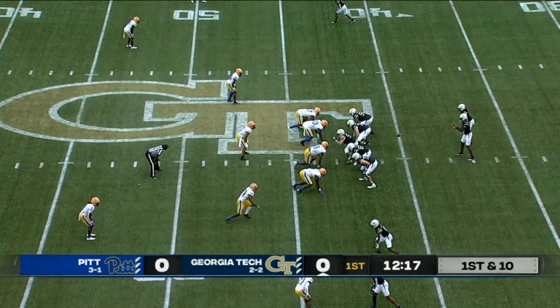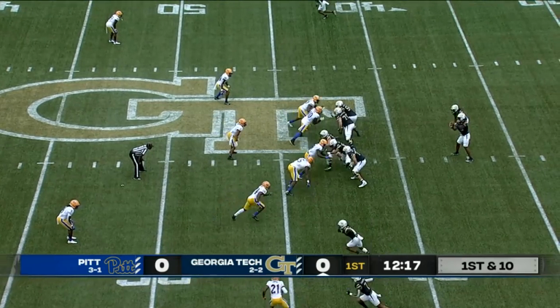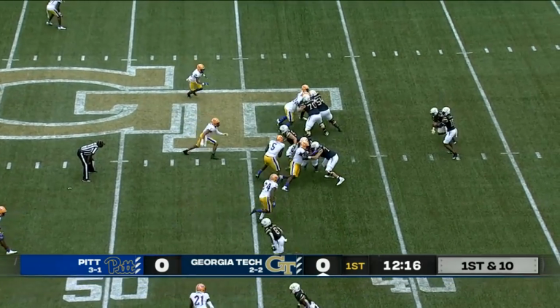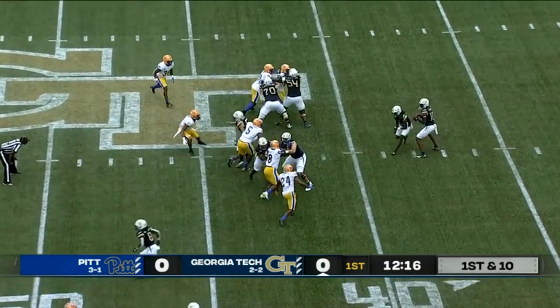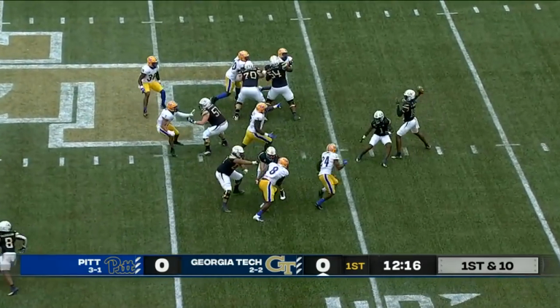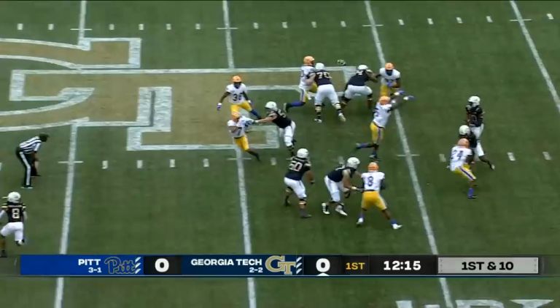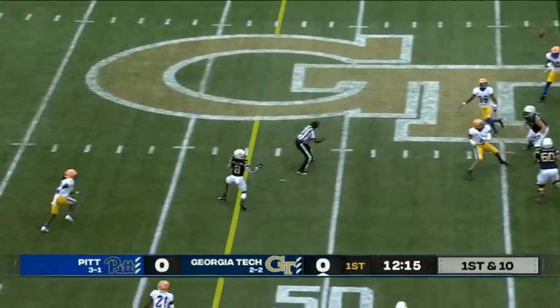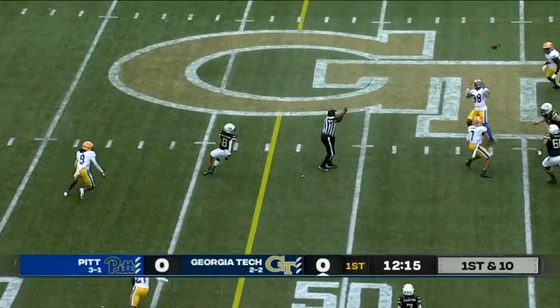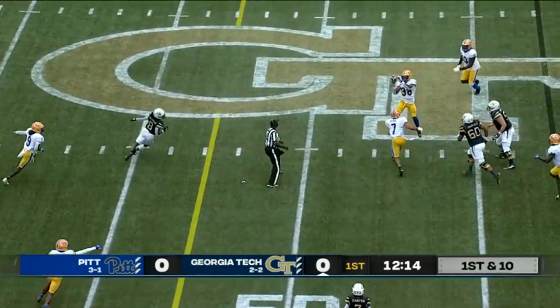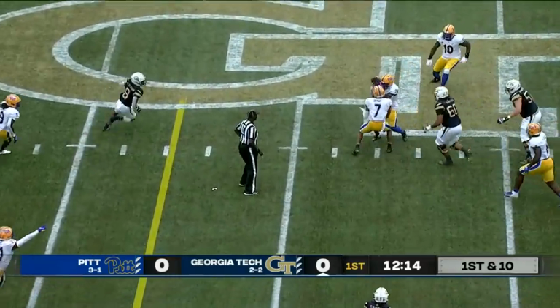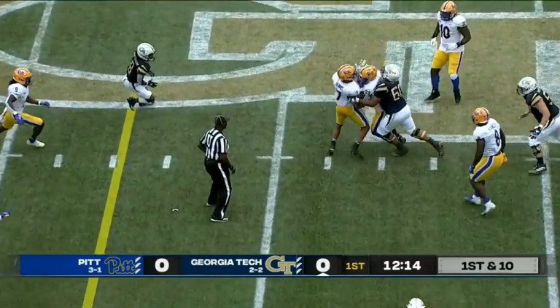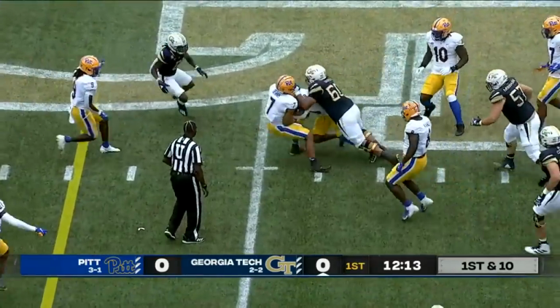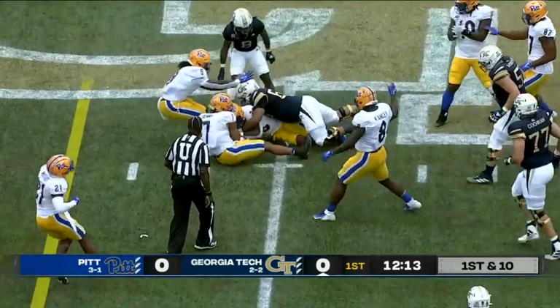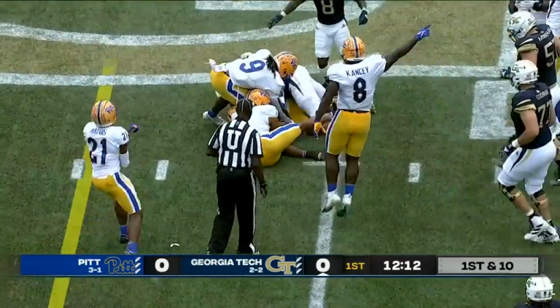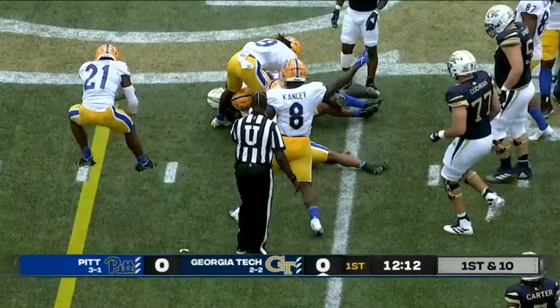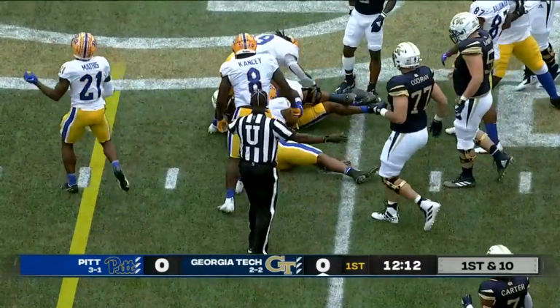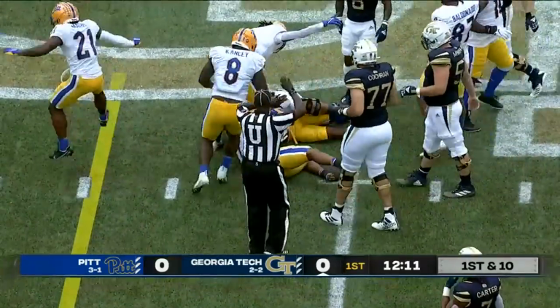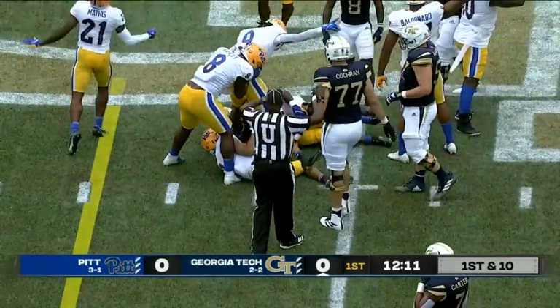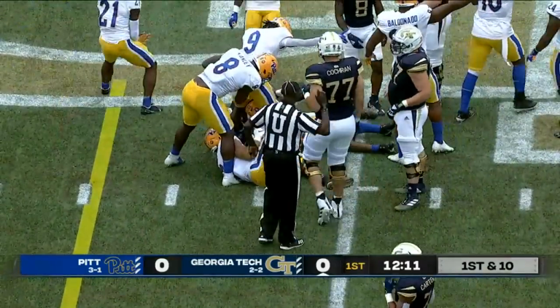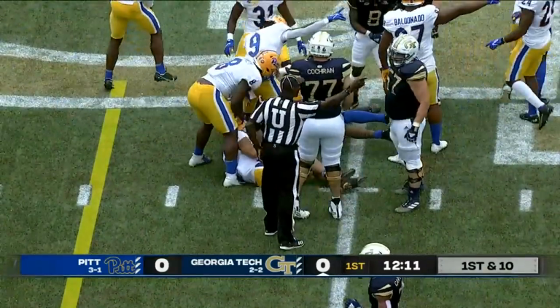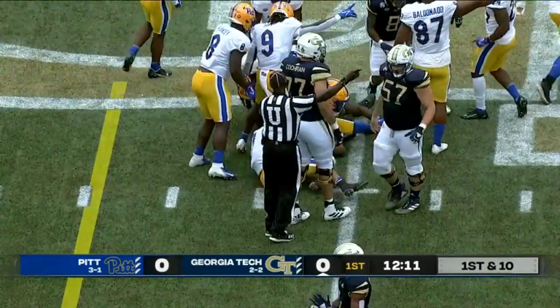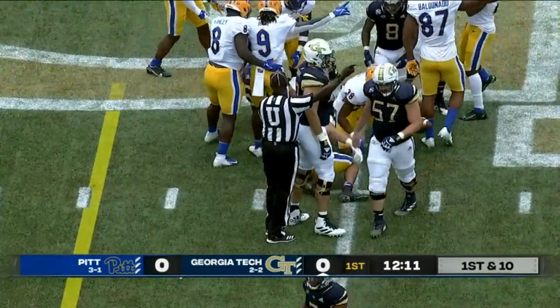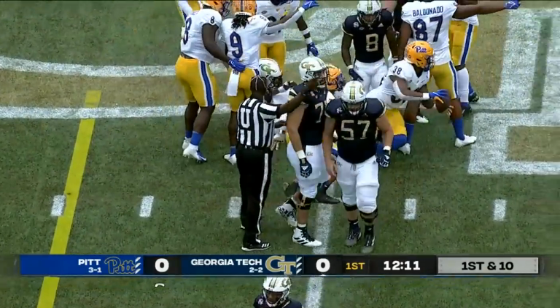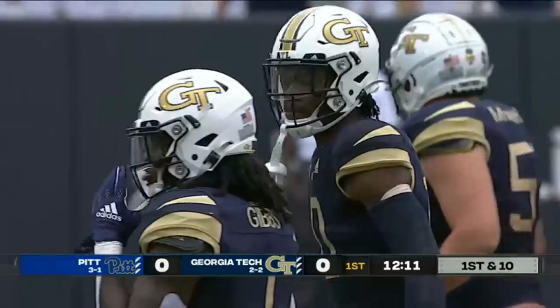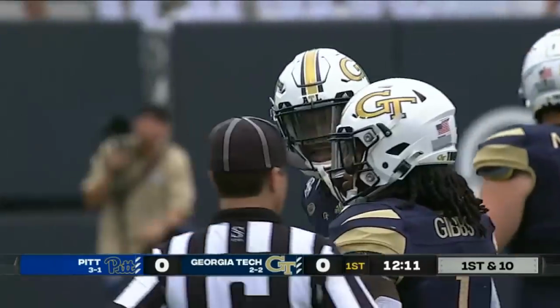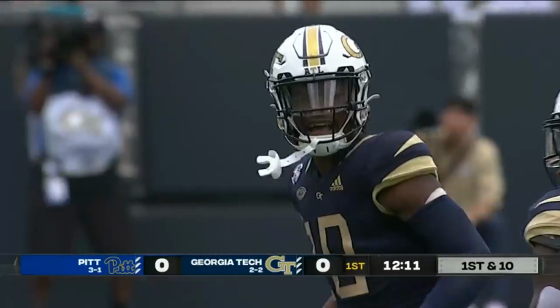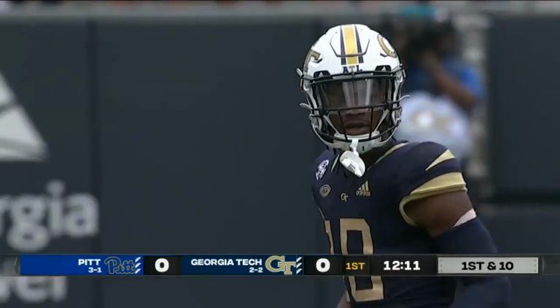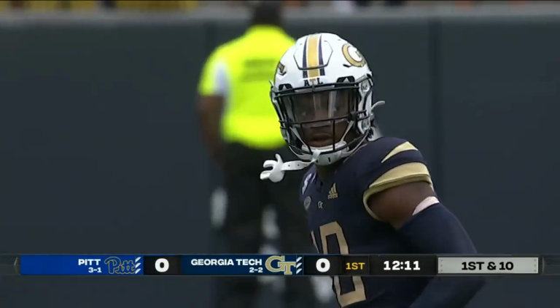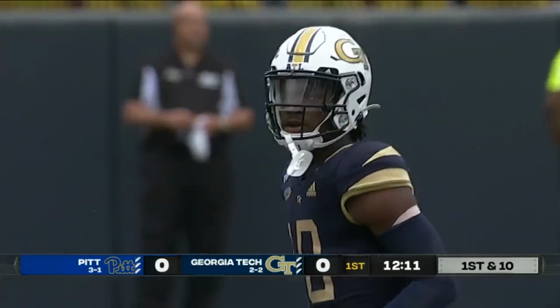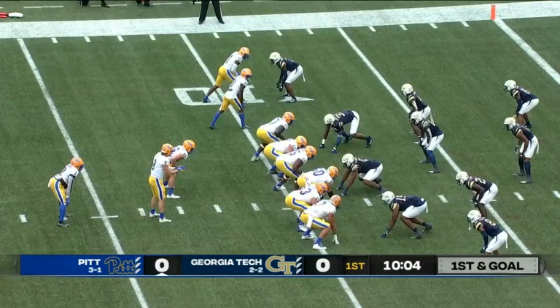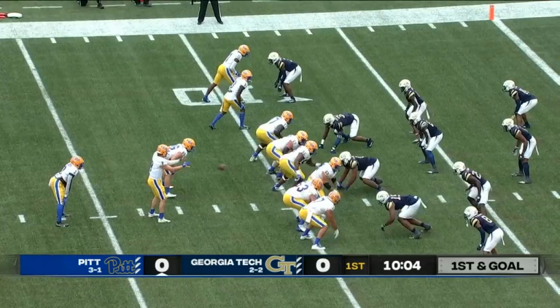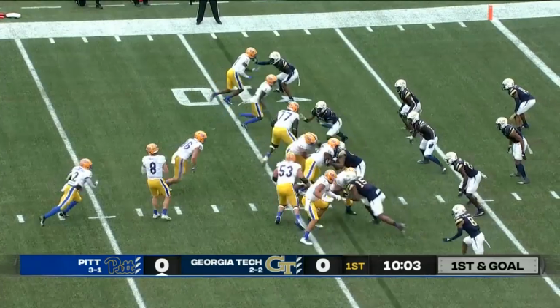Jameer Gibbs in the backfield, here's a quick throw by Sims and it's intercepted. They pick it off and it's Cam Bright, the linebacker, that grabs the deflection for Pittsburgh. Kyle Clenard over there.